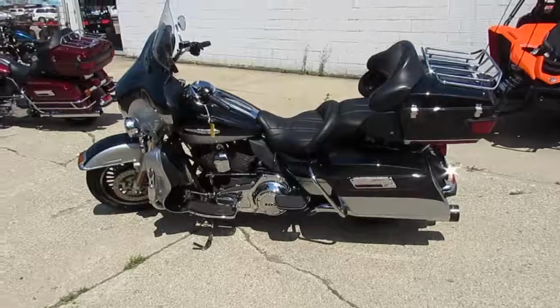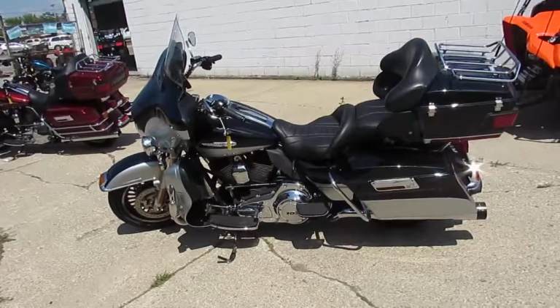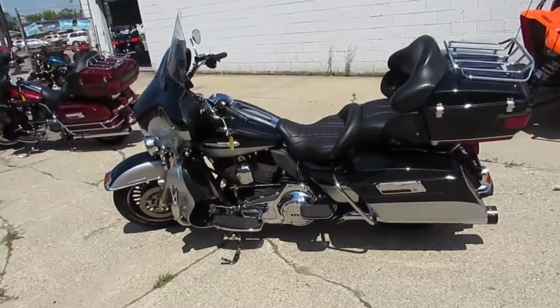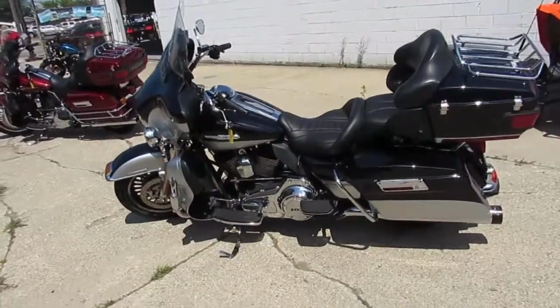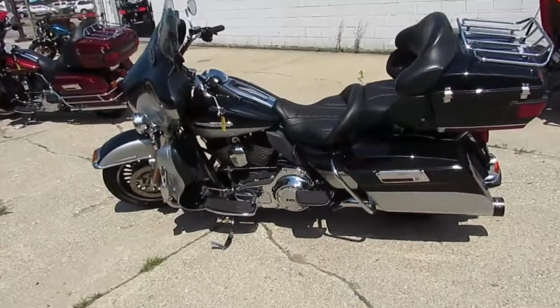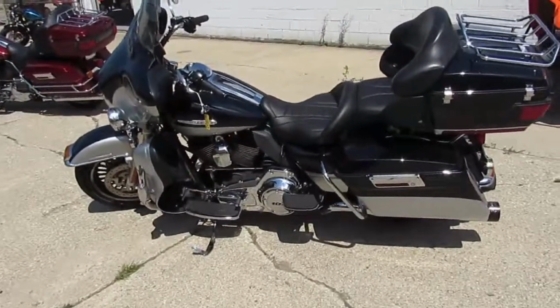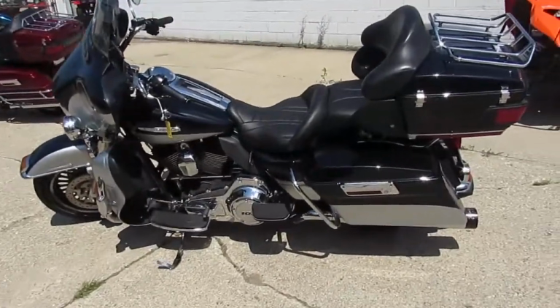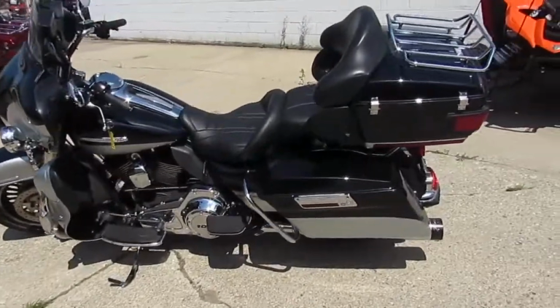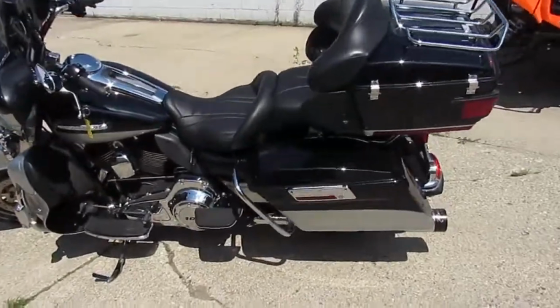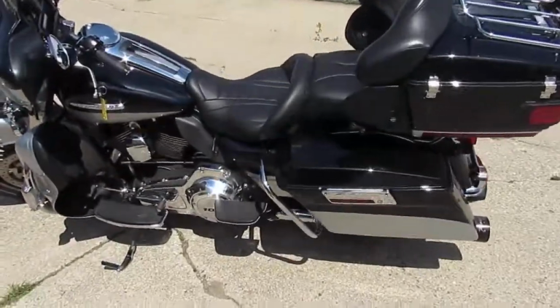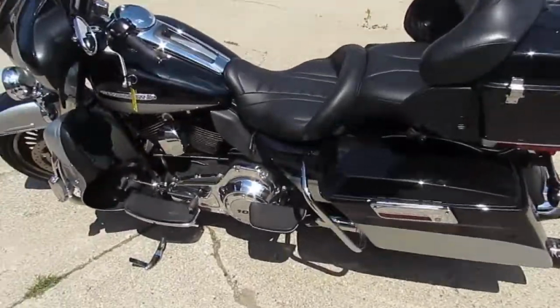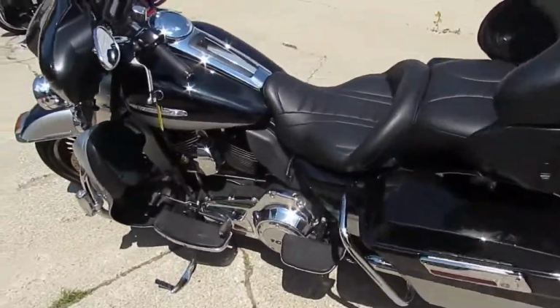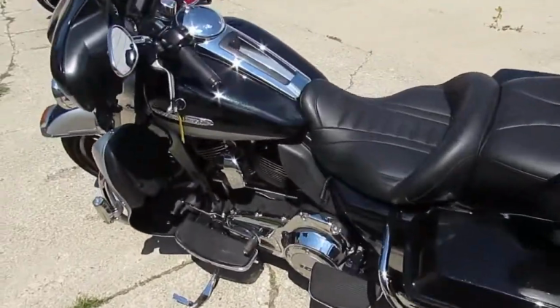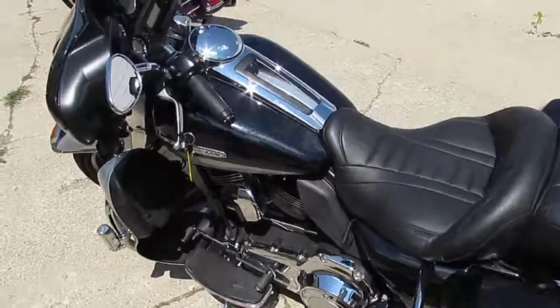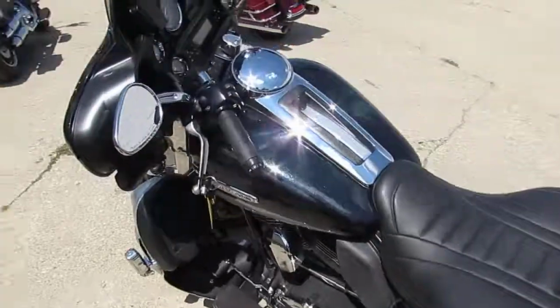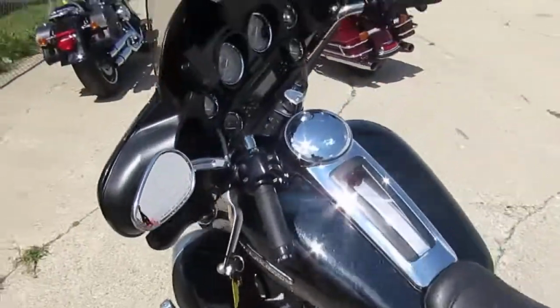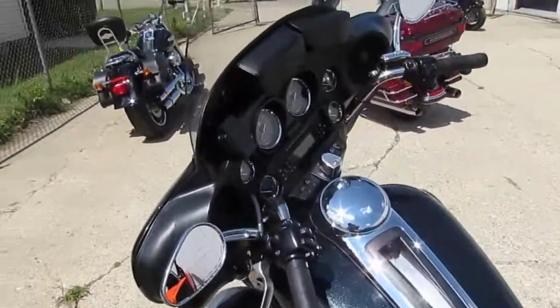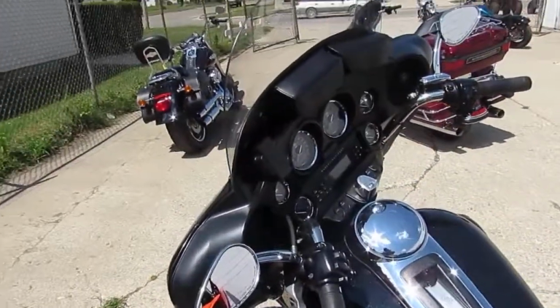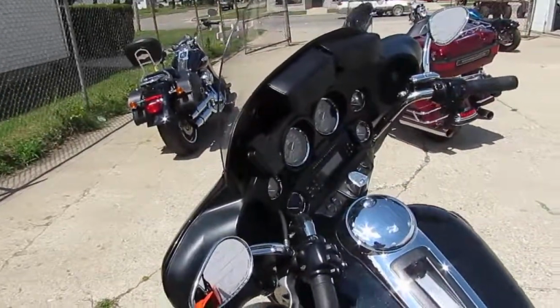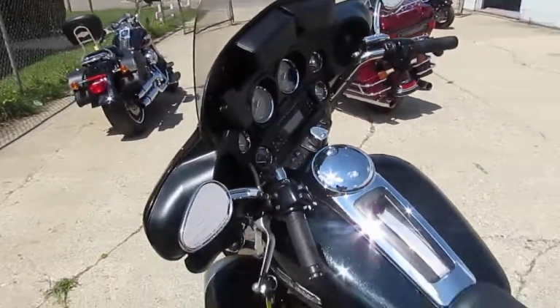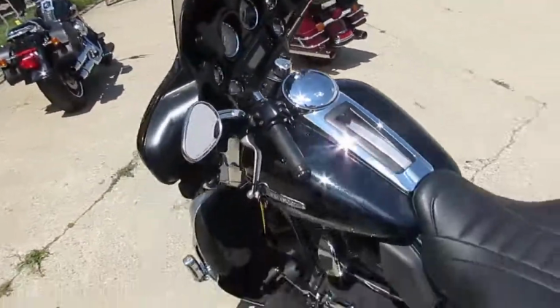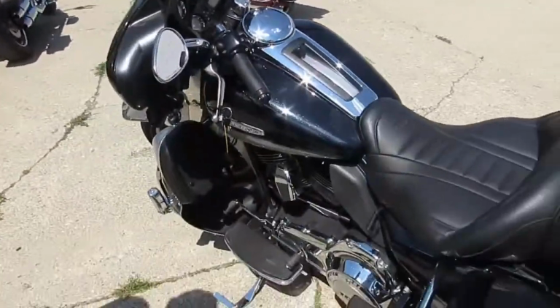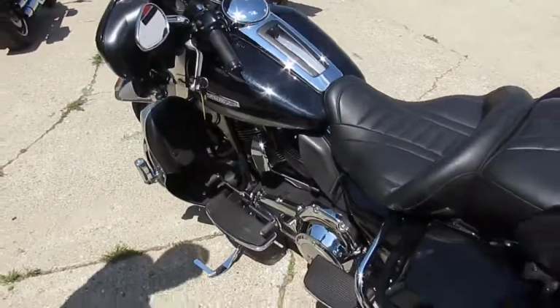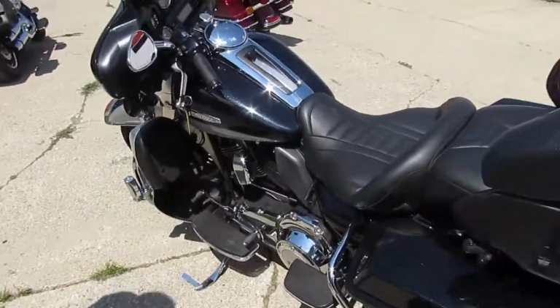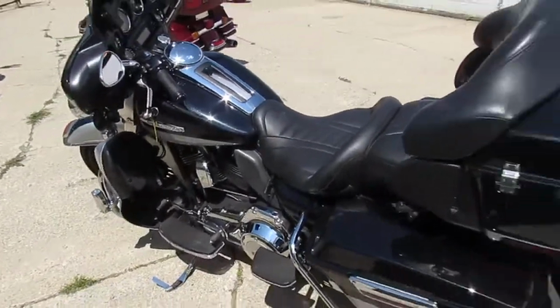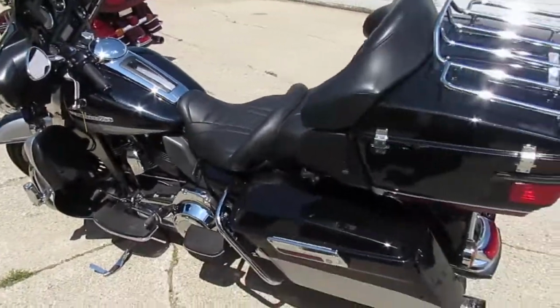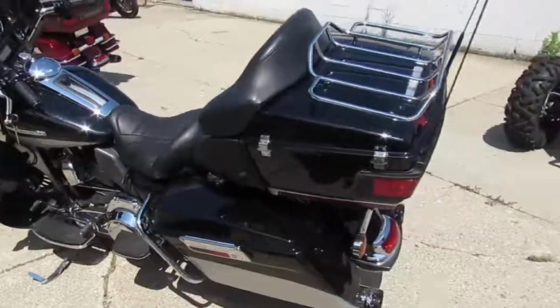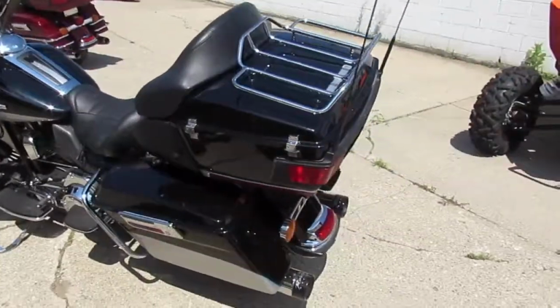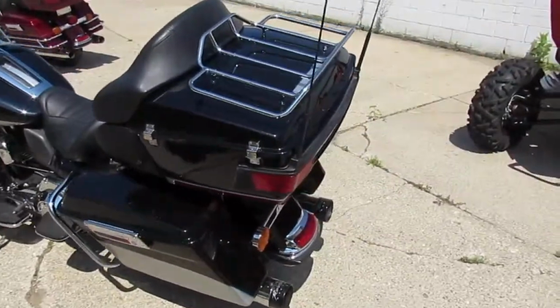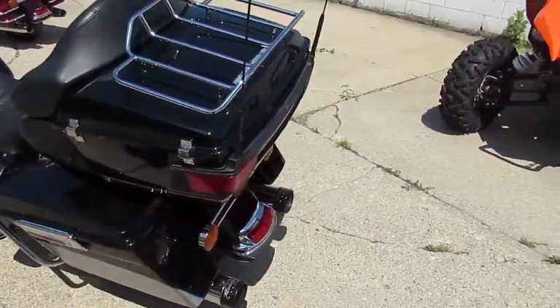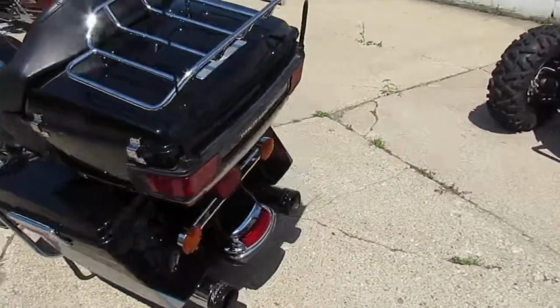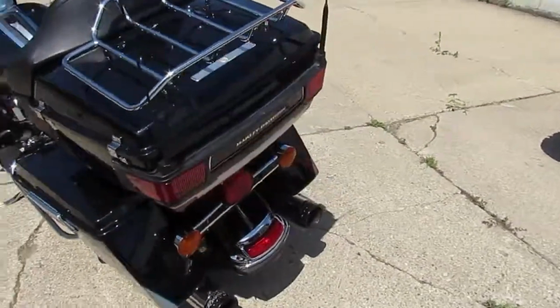Hey guys, it's used Harley-Davidson headquarters here at Approval Power Sports. We're excited to let you guys know that we got three semi-loads in today — over a hundred new used Harleys. We're going to get the videos up, so keep an eye on our YouTube, our Facebook, and our website.